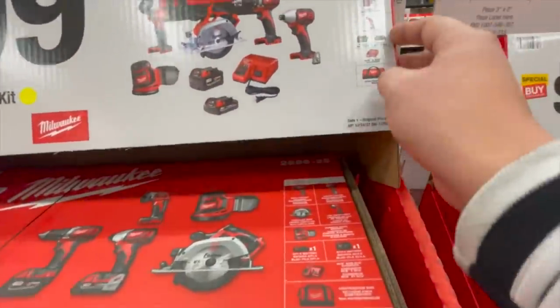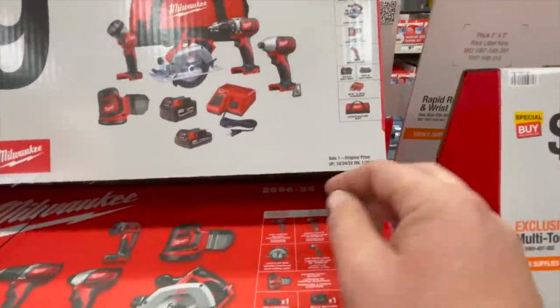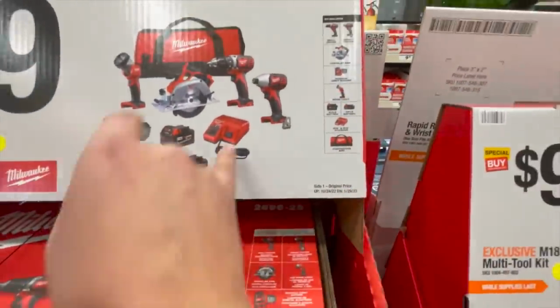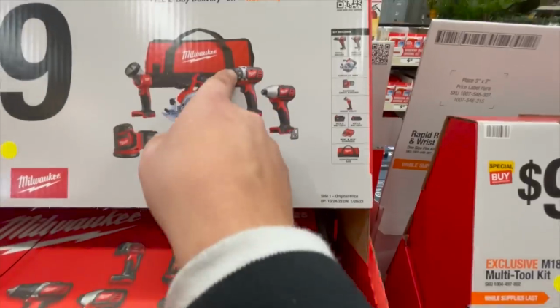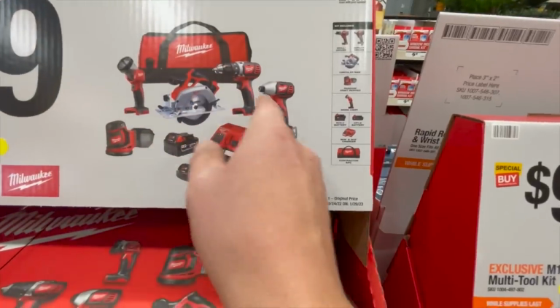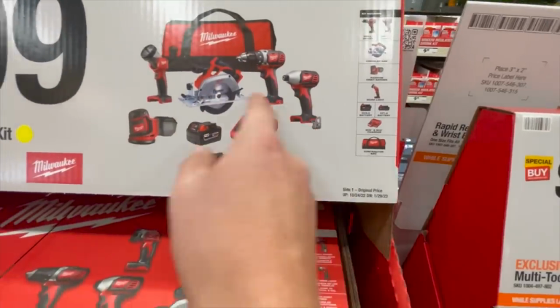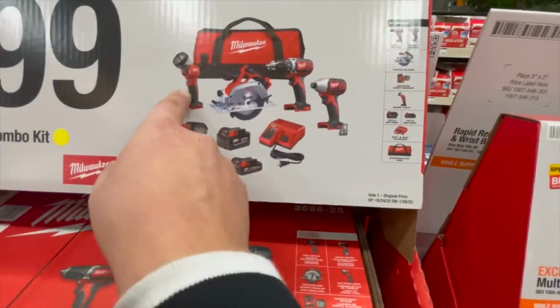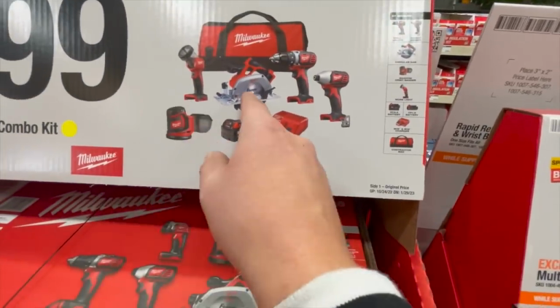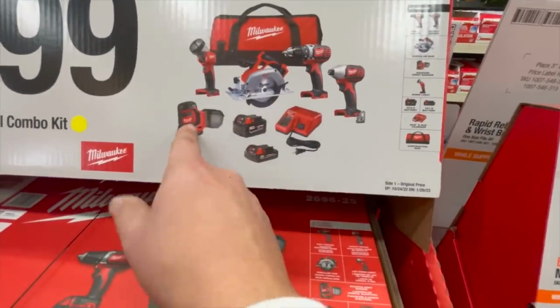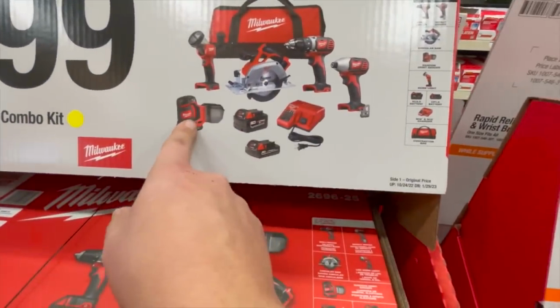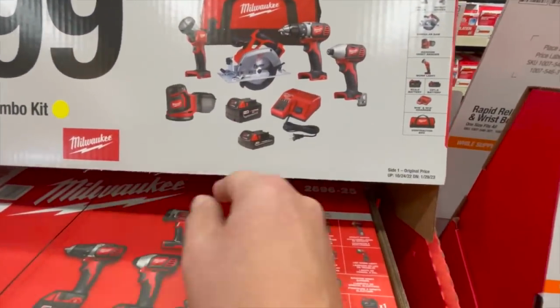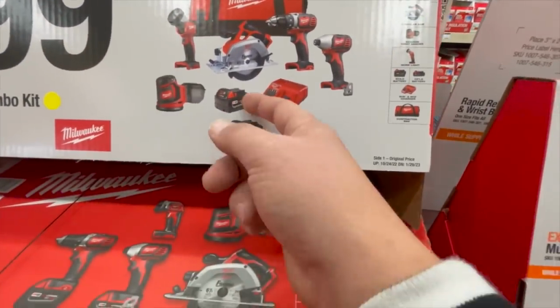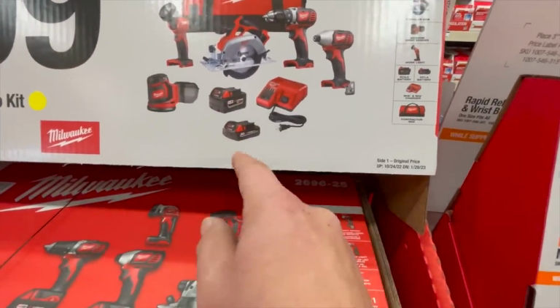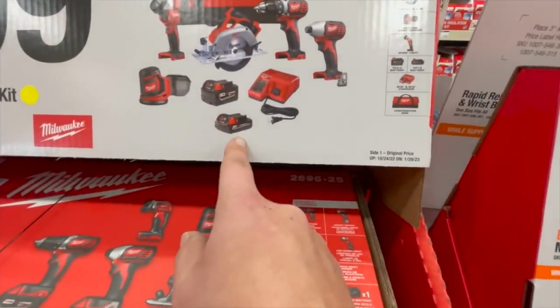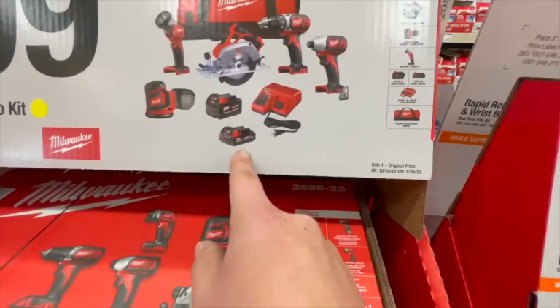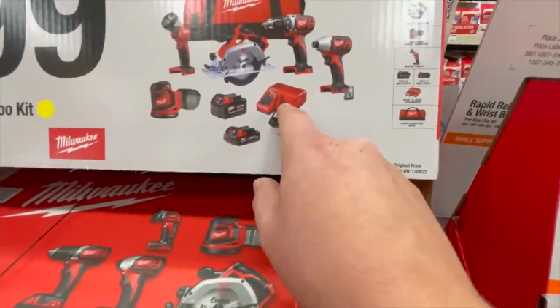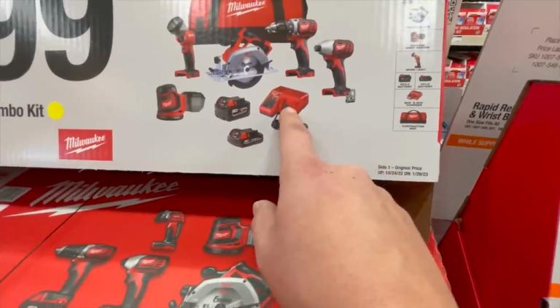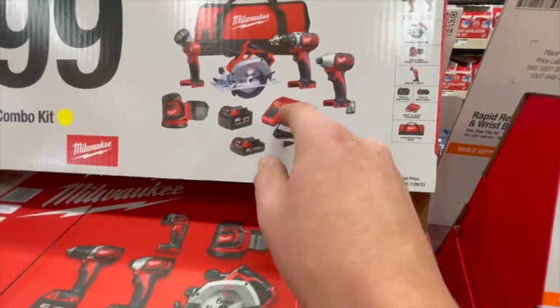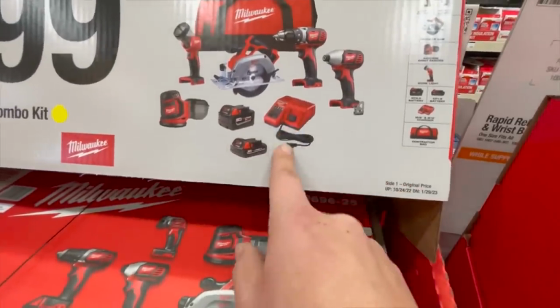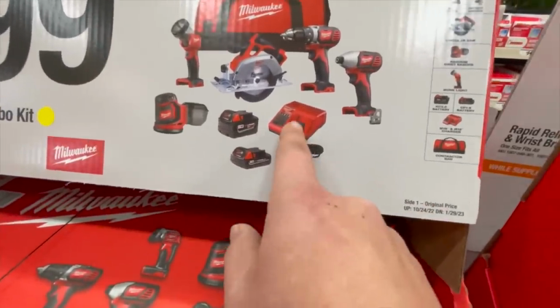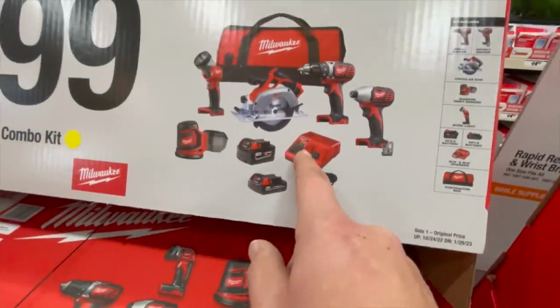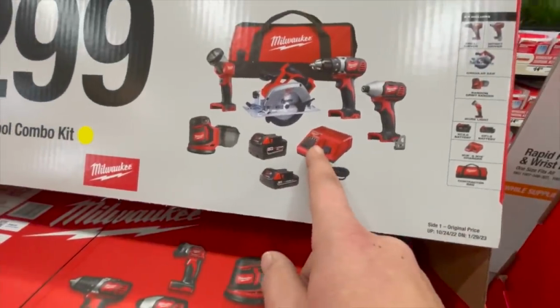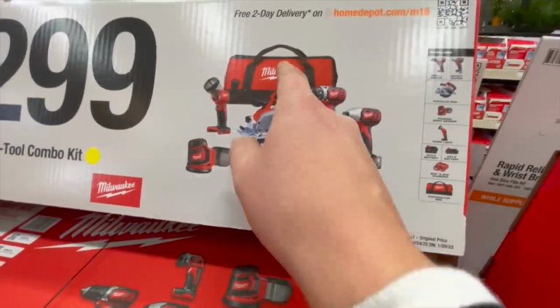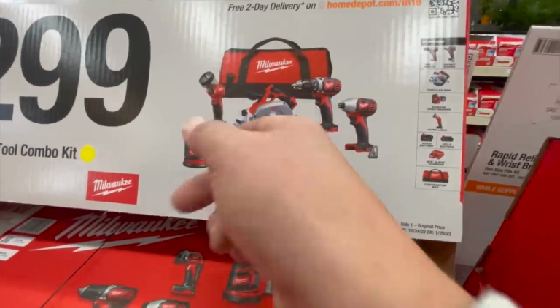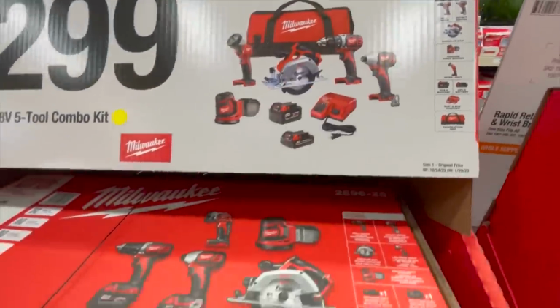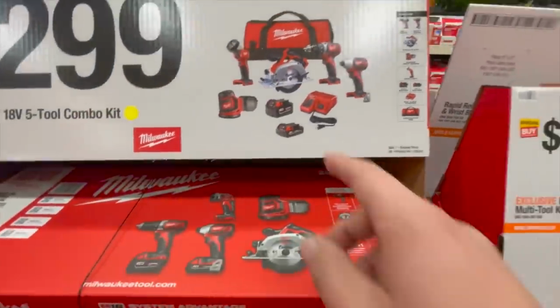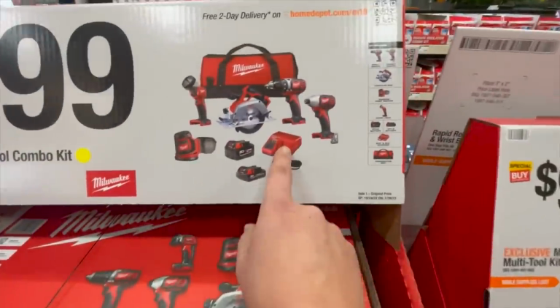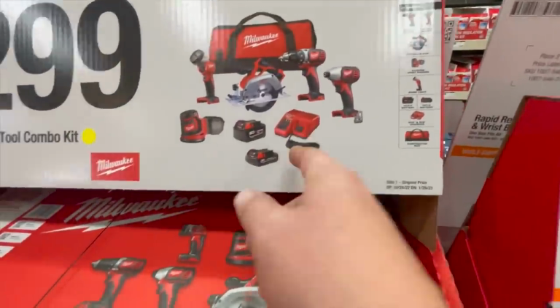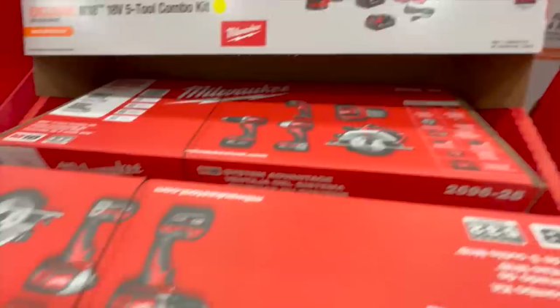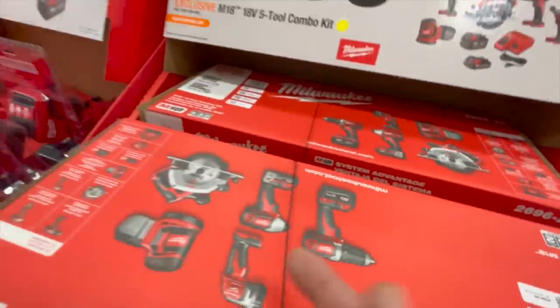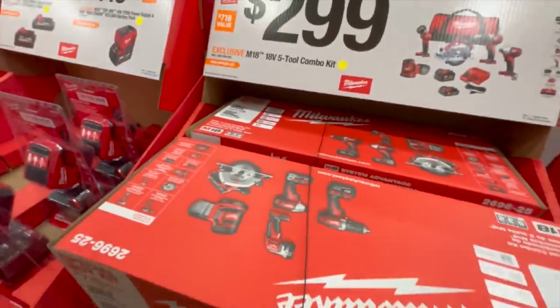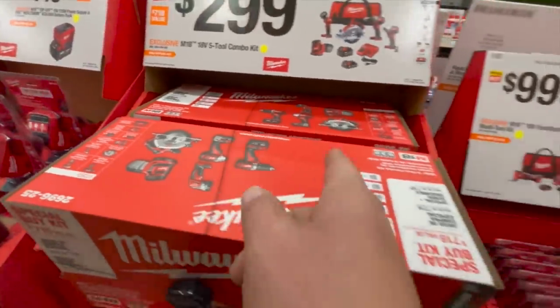It comes with a drill driver, impact driver, a light circular saw, sander, 5 amp hour, 1.5 amp hour, an M18 and M12 battery, and a charger. Not bad — that's what I'd take.